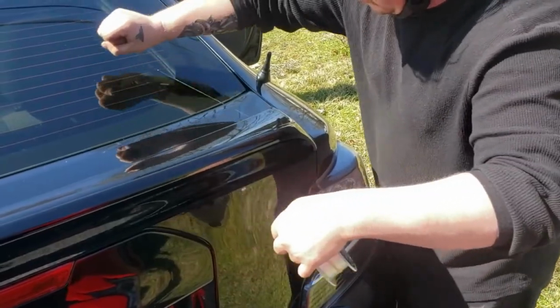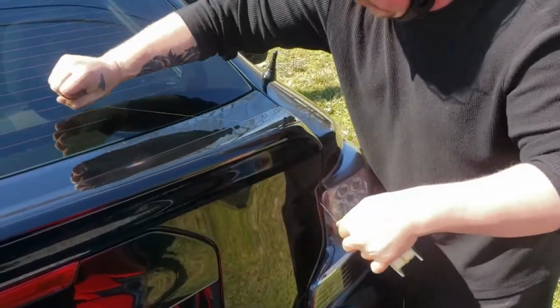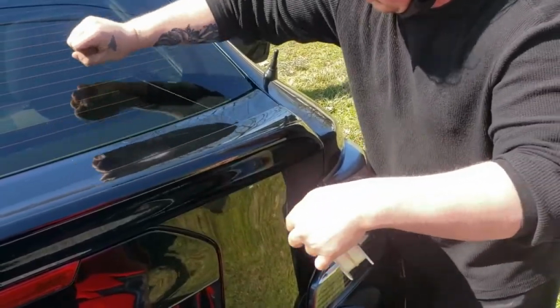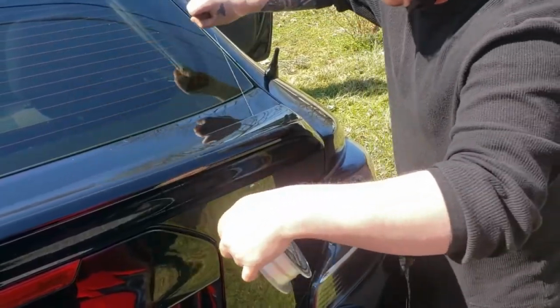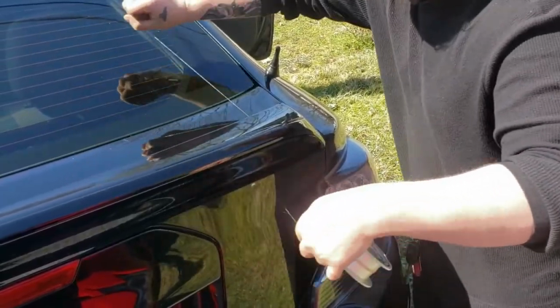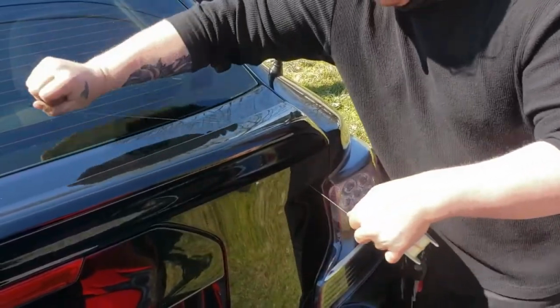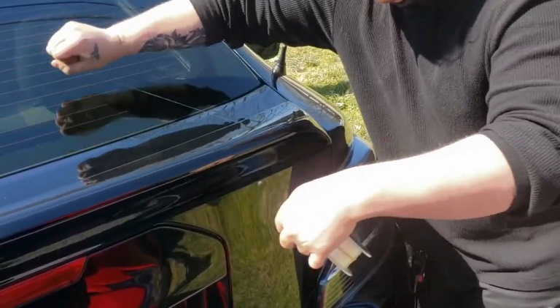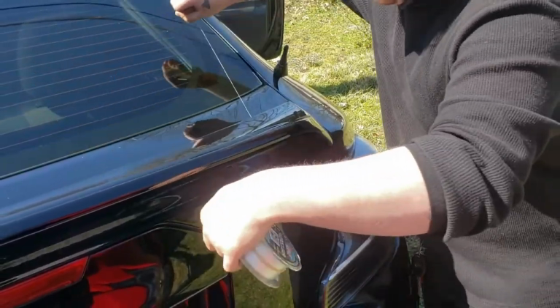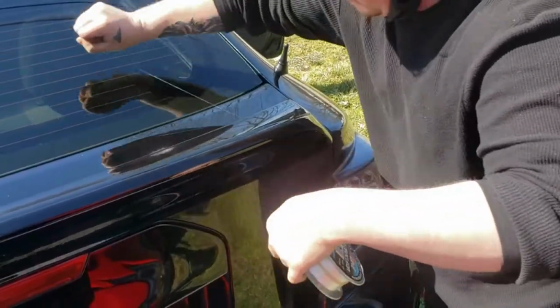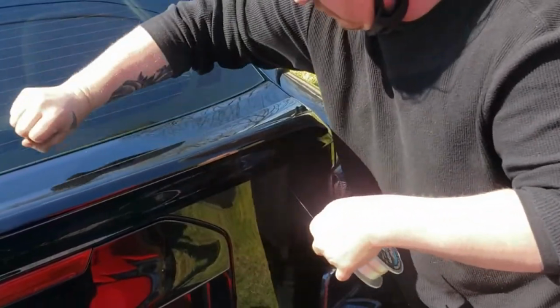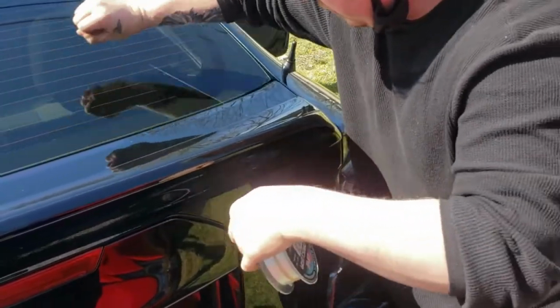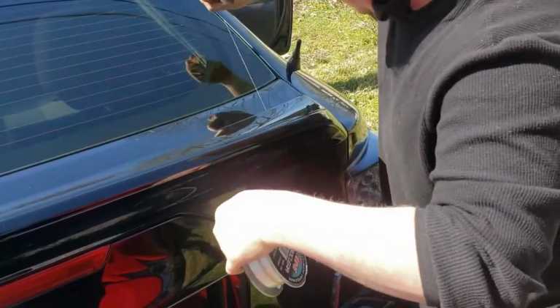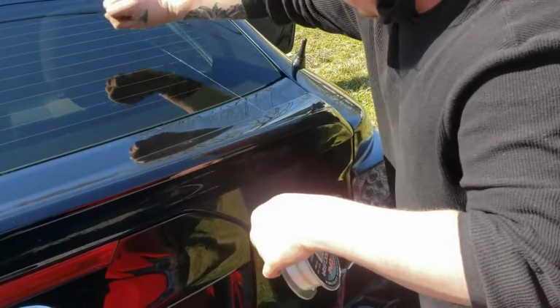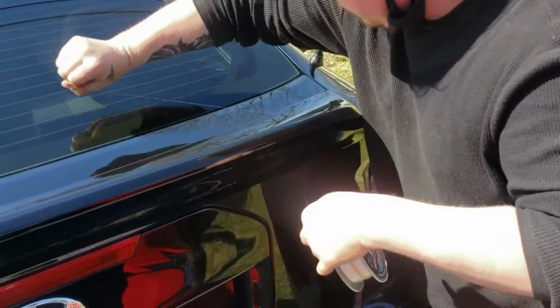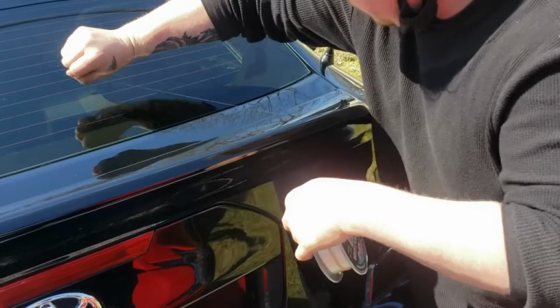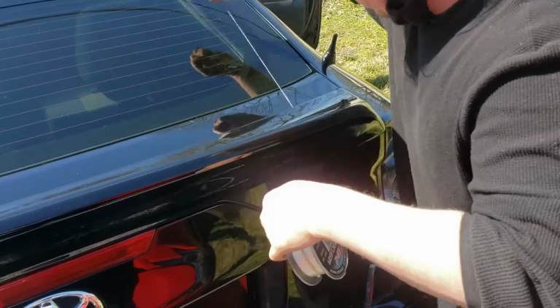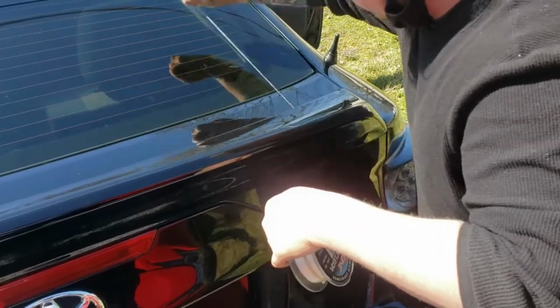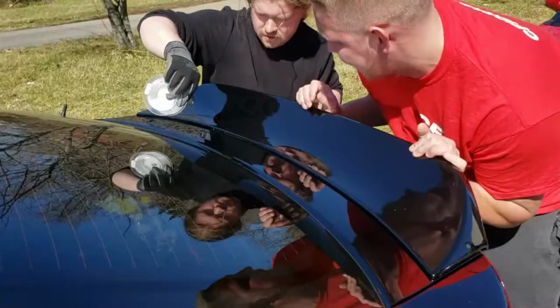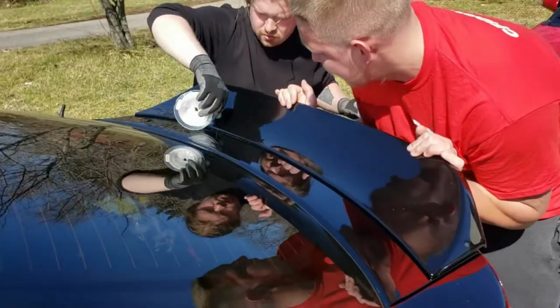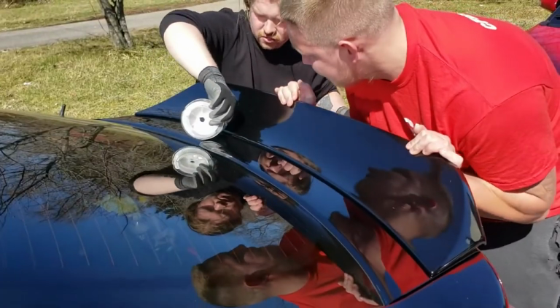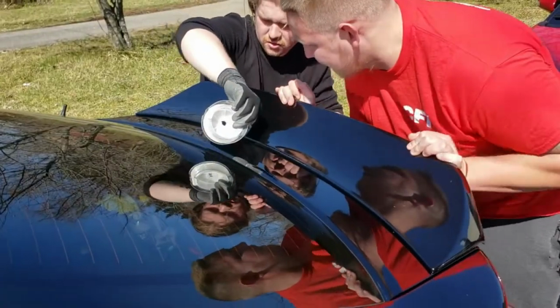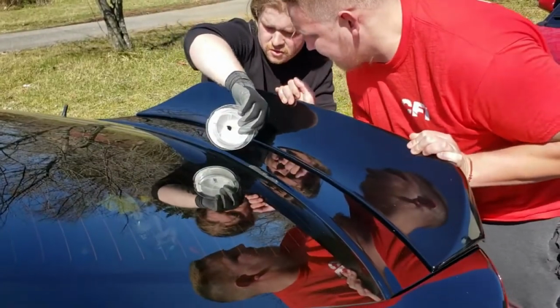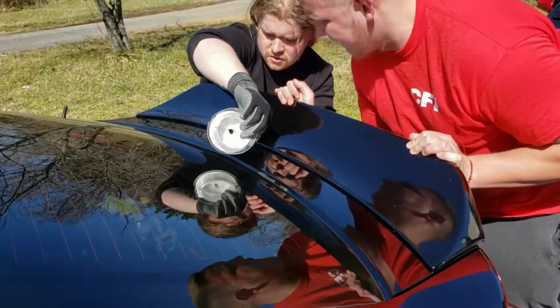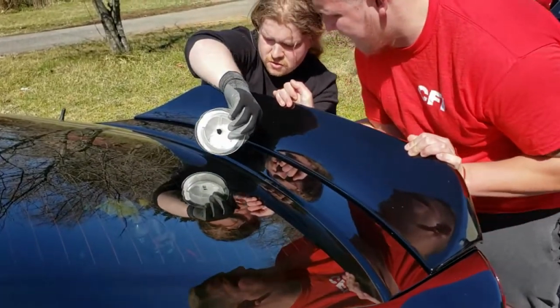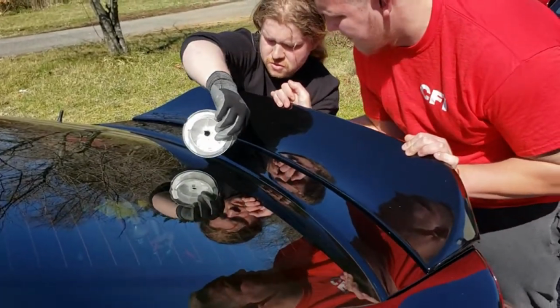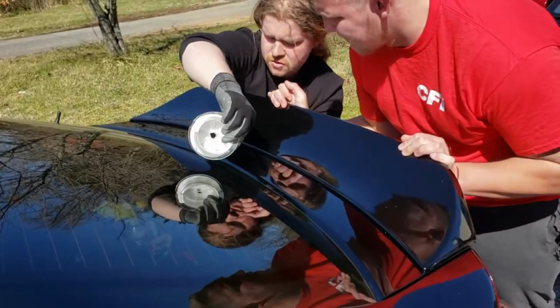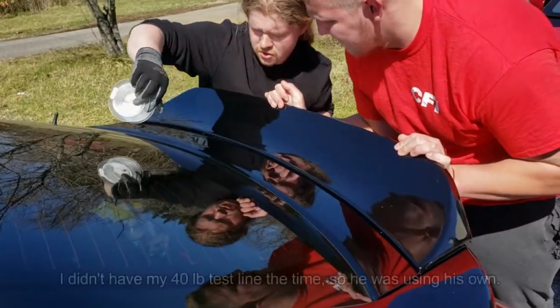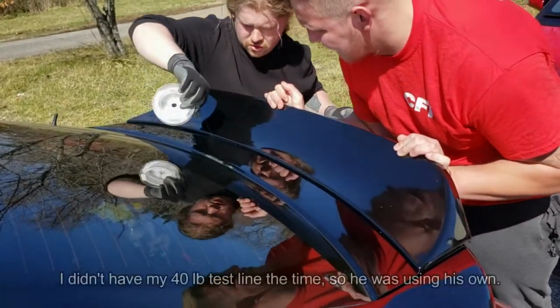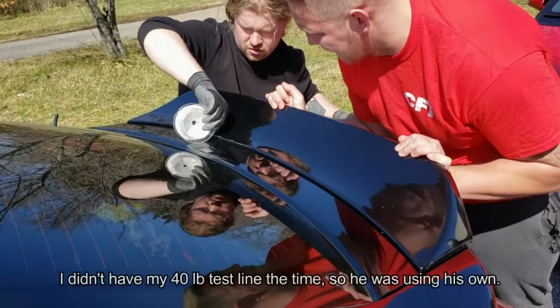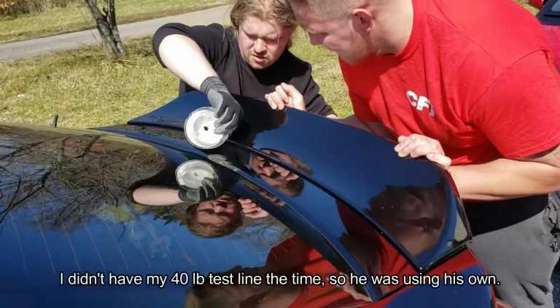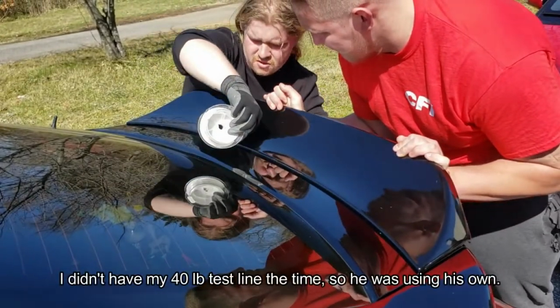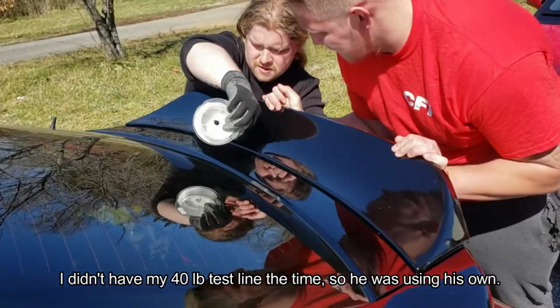Mike's doing this on a warm day, which is perfect, but he should be wearing gloves and using more of a sawing motion. That's better, but he's starting to regret not taking my advice and getting stronger line.